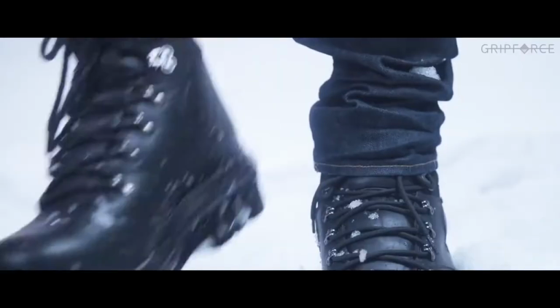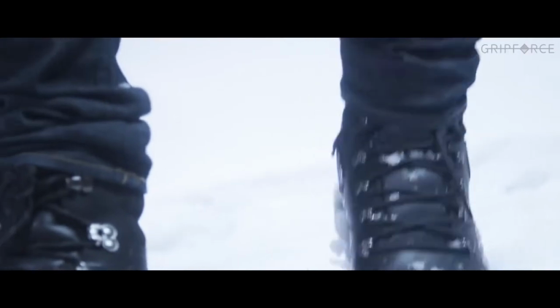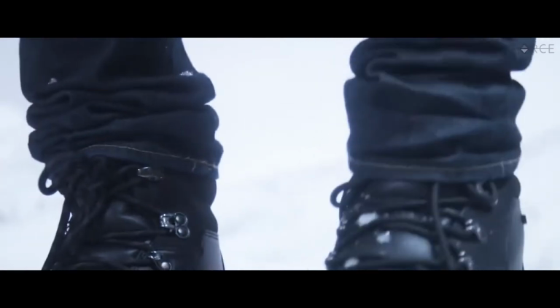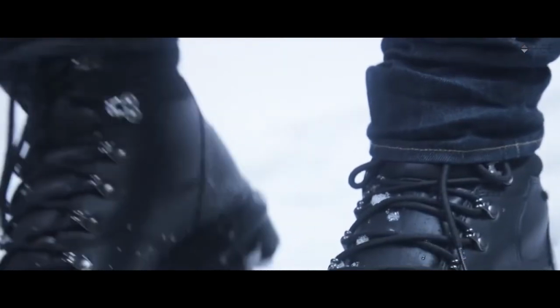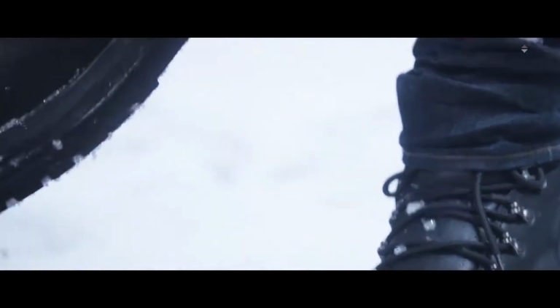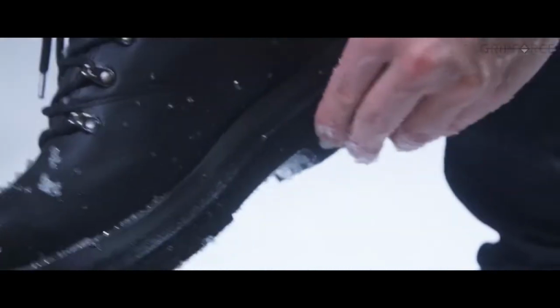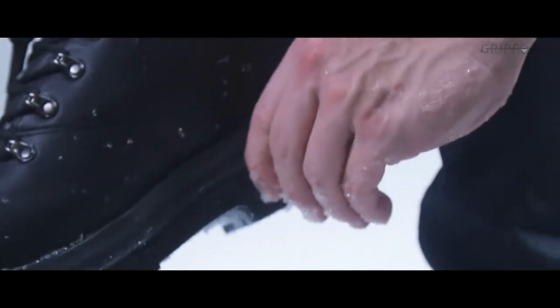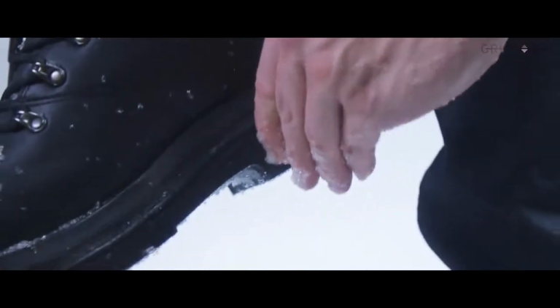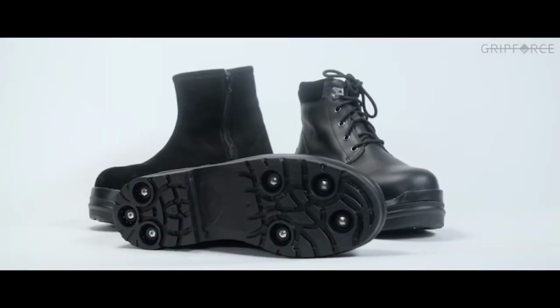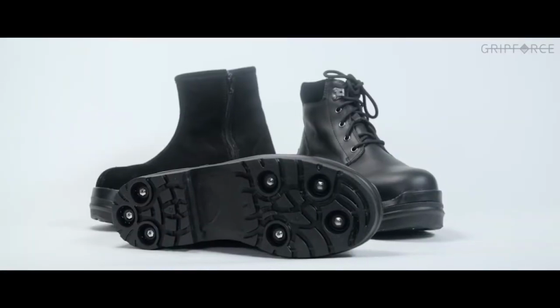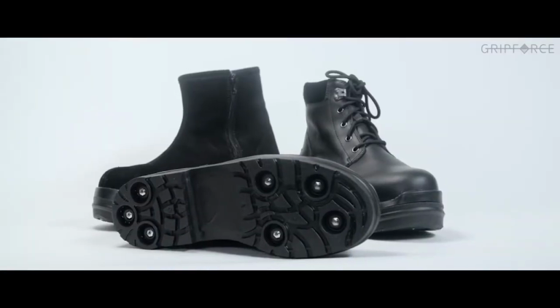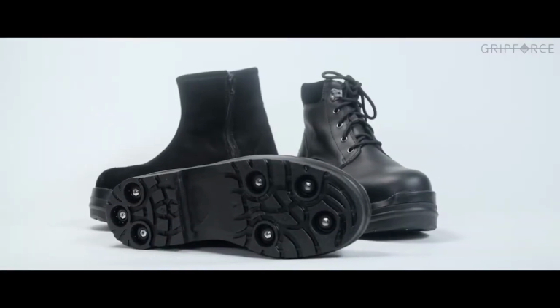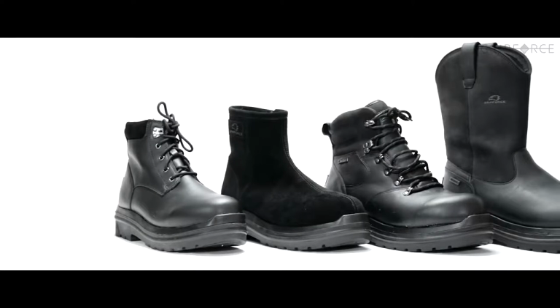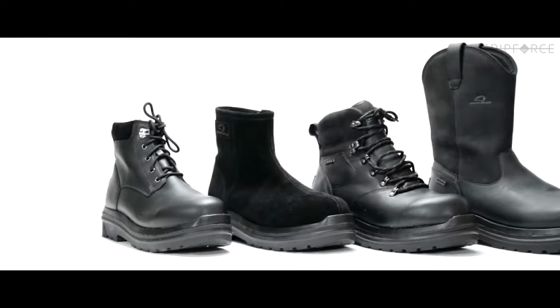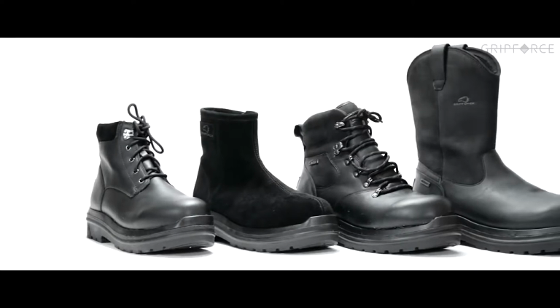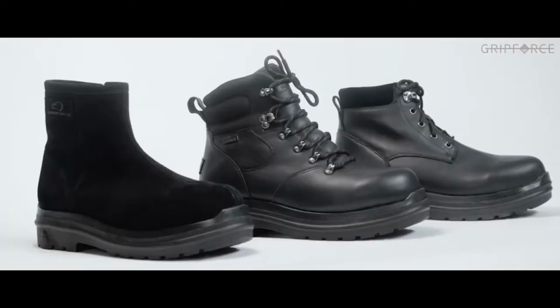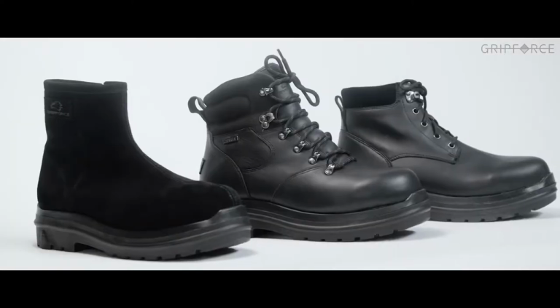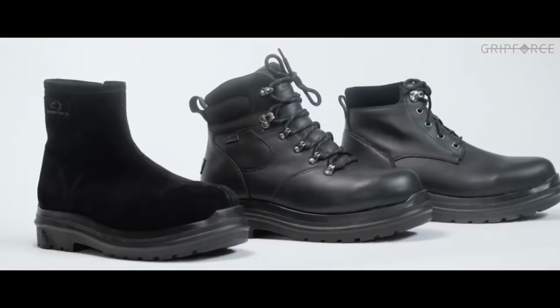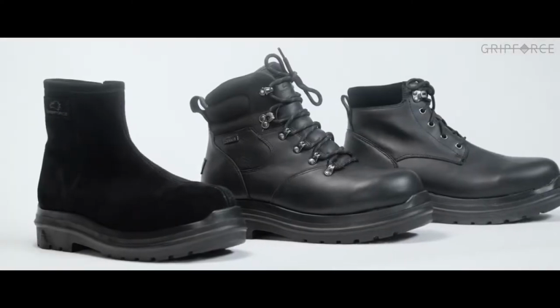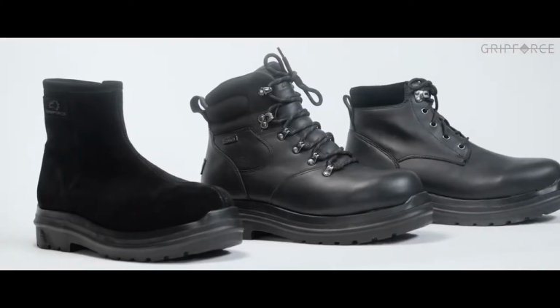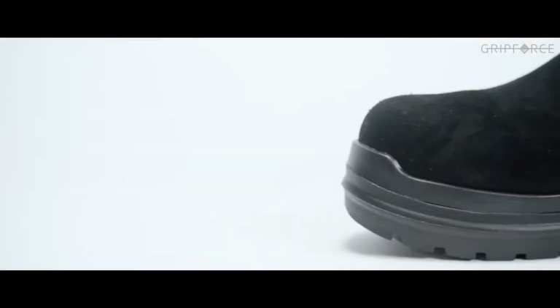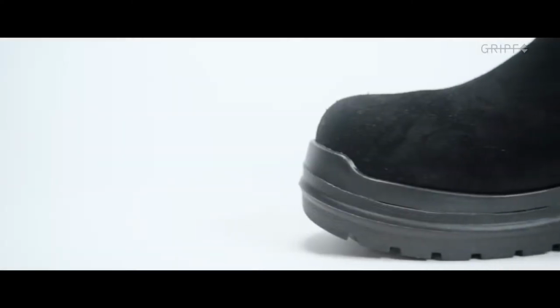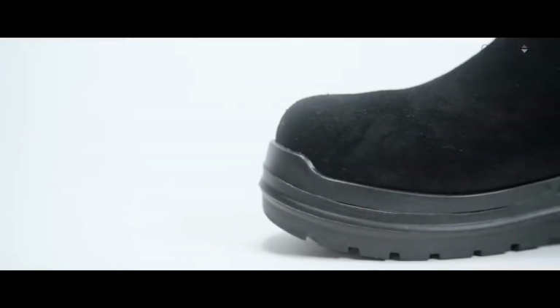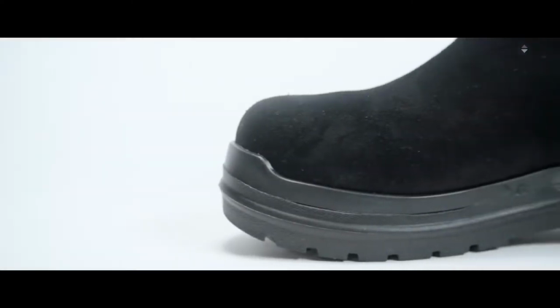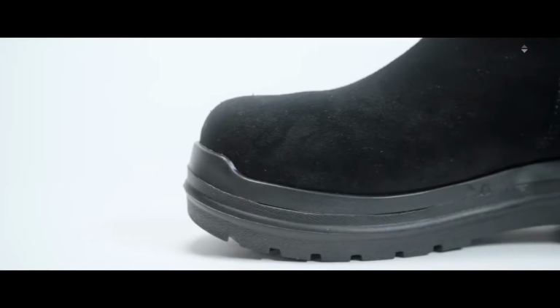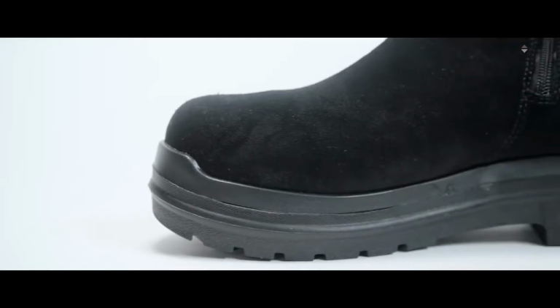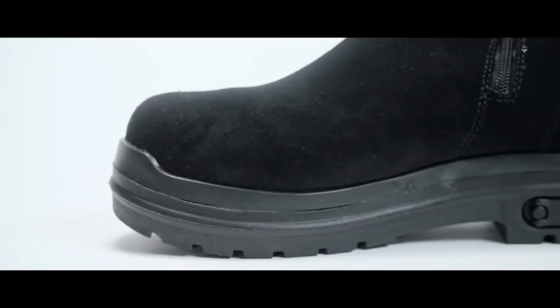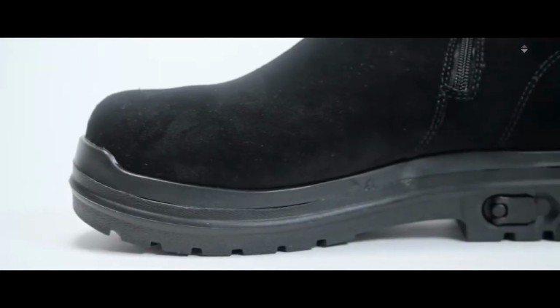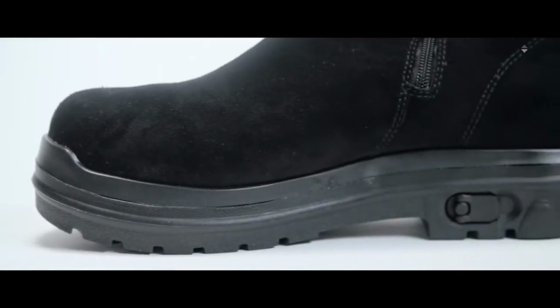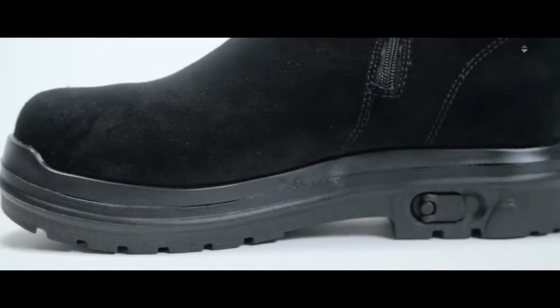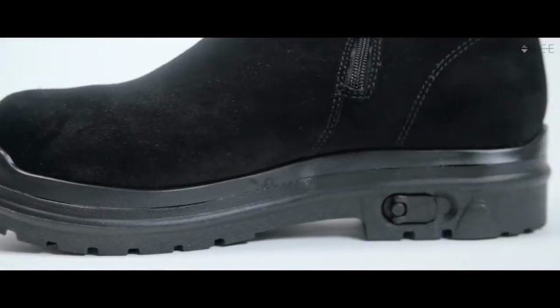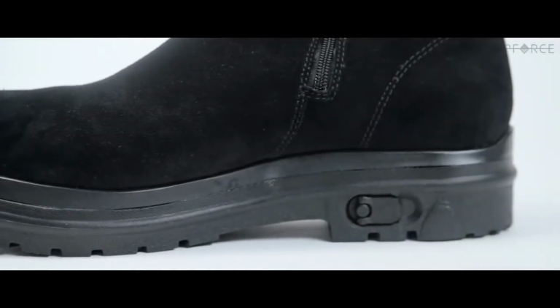Grip Force technology is stealthy and unnoticeable to anyone. With a wide variety of attractive styles and types available, you're bound to find the perfect boot for you. The next time ice threatens, these amazing boots help you get a grip, indoors or out.